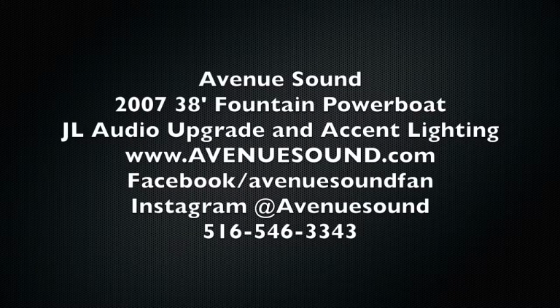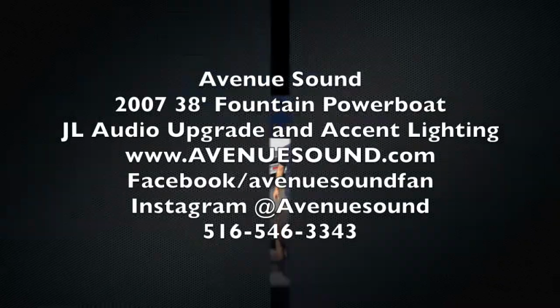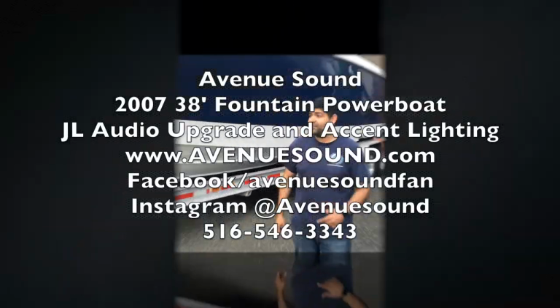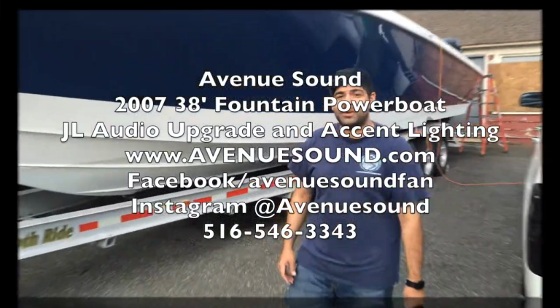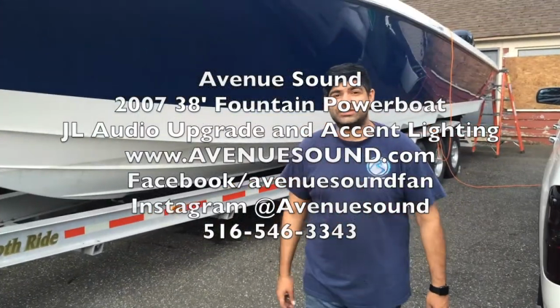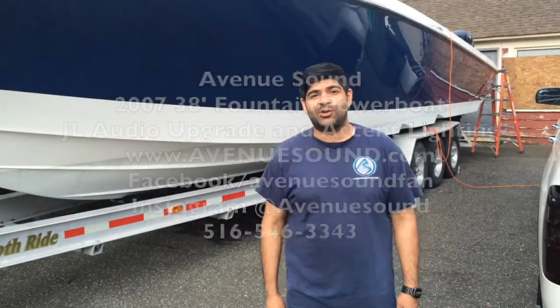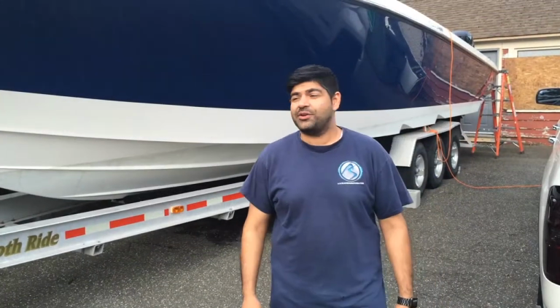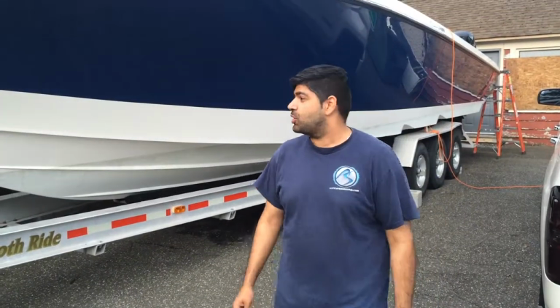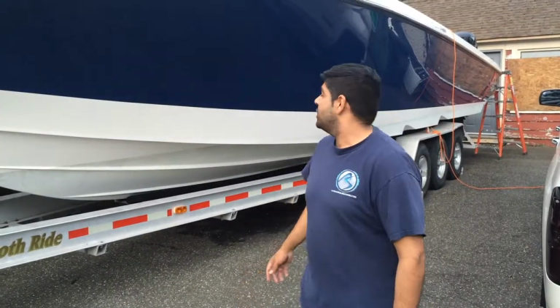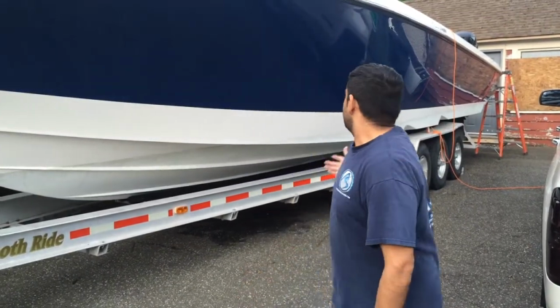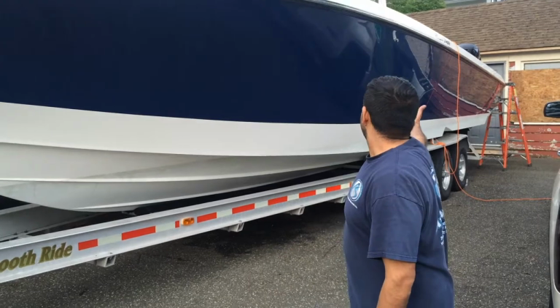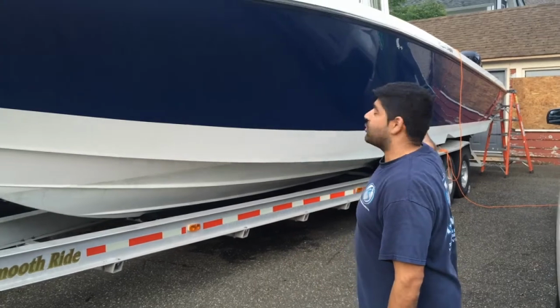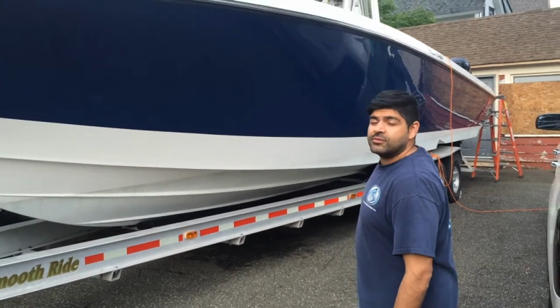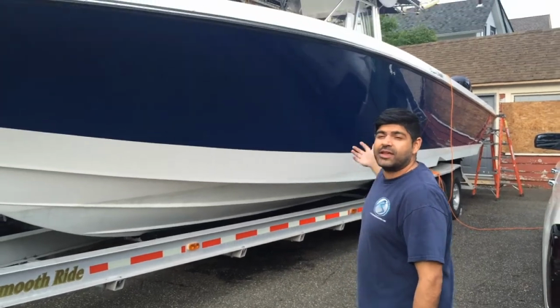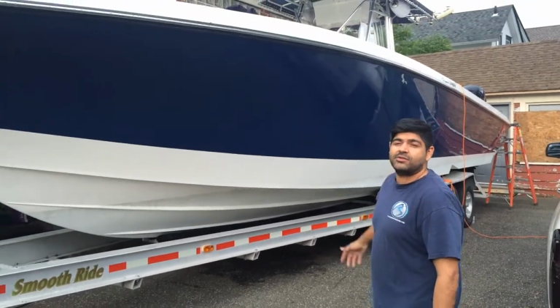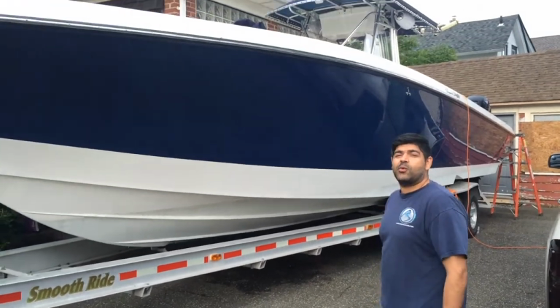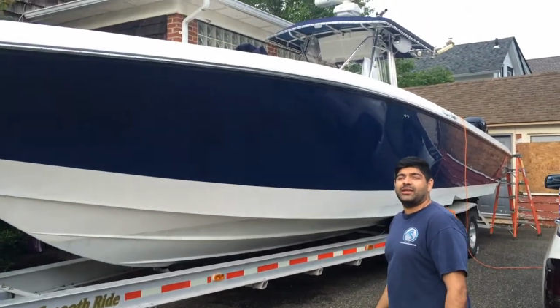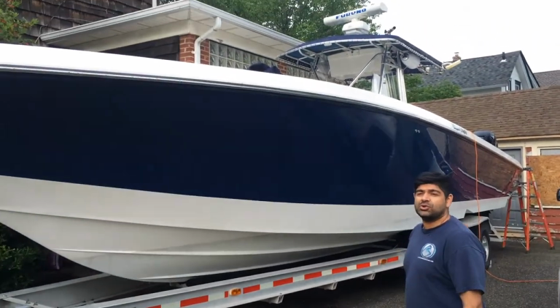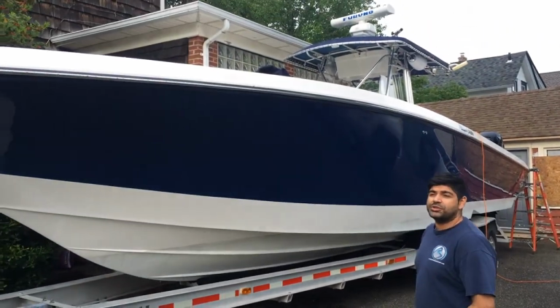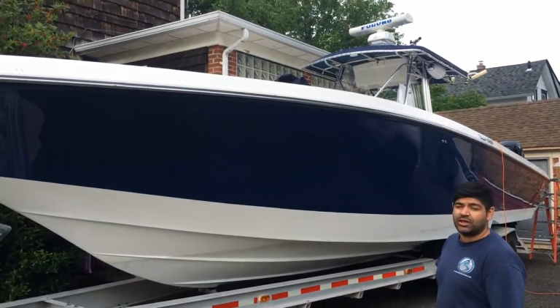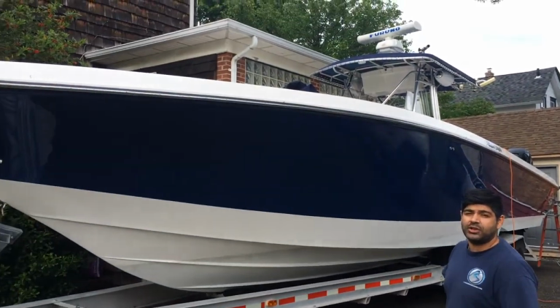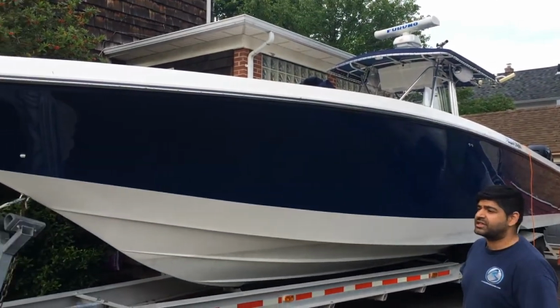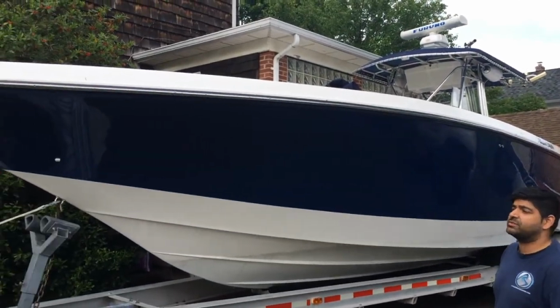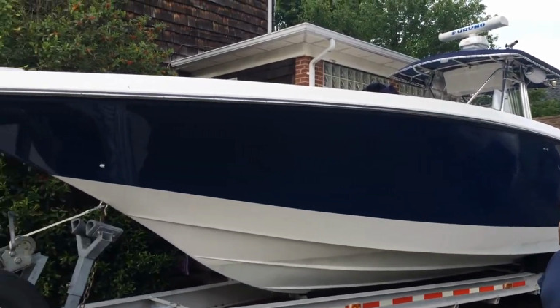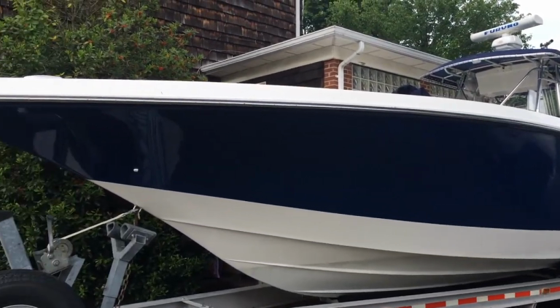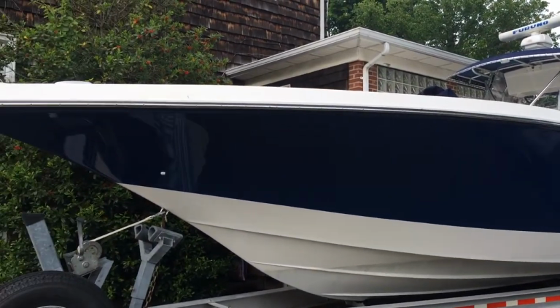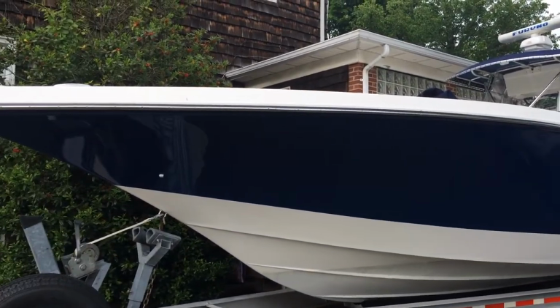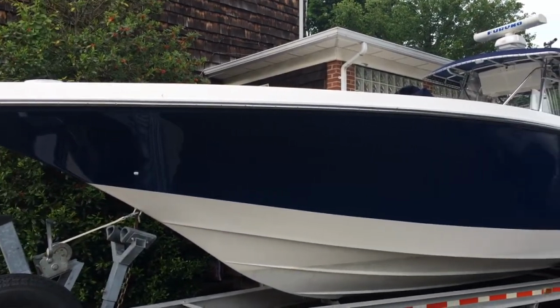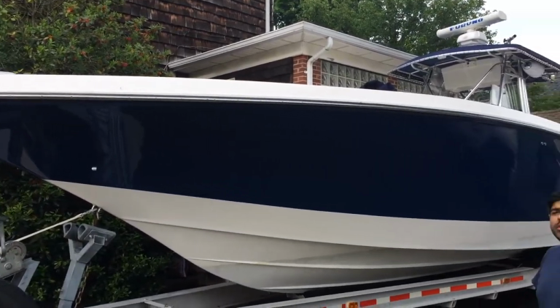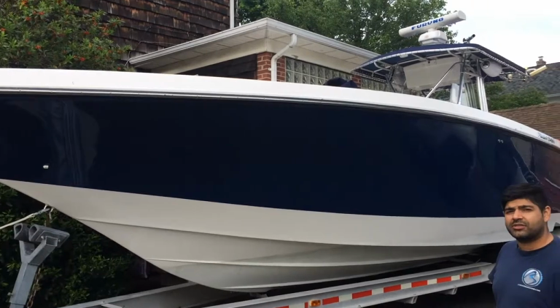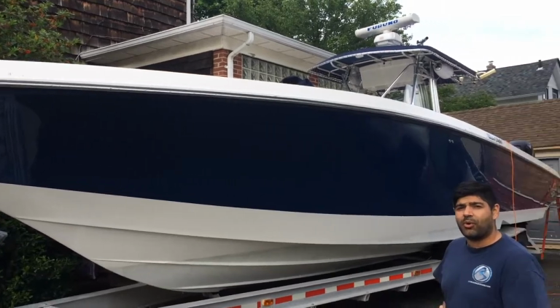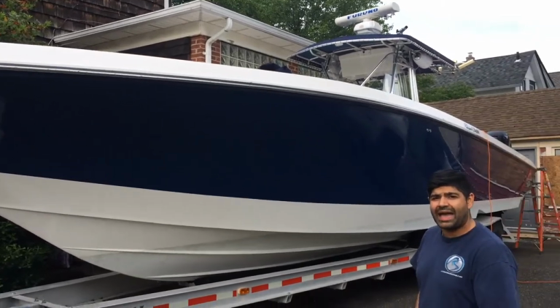Hey guys, I'm Vic from Avenue Sound, Long Island, New York. We've got a fountain right here that we went ahead and installed a jail audio system to complement the existing jail audio that the boat had.